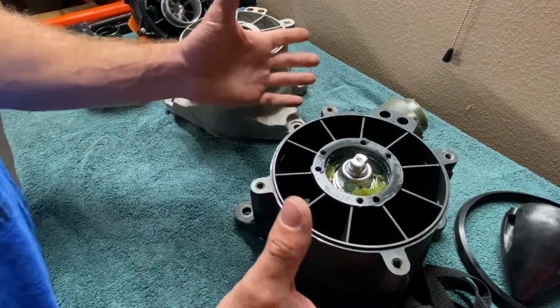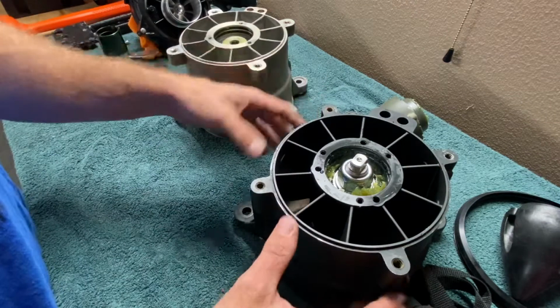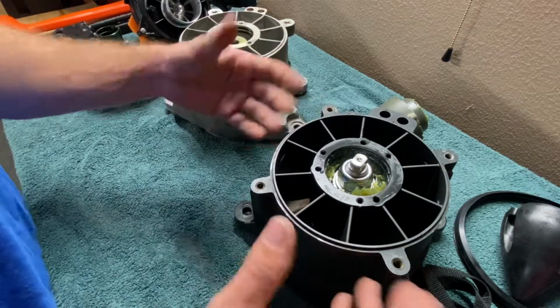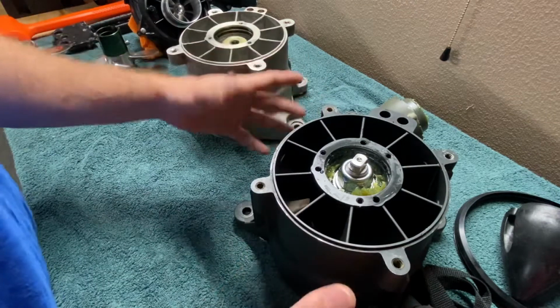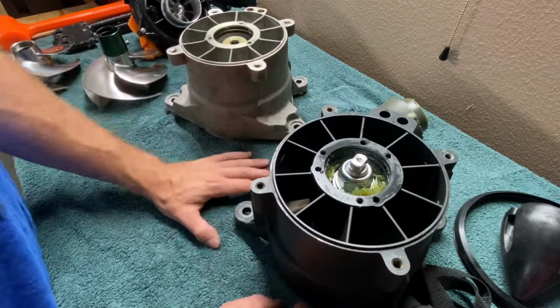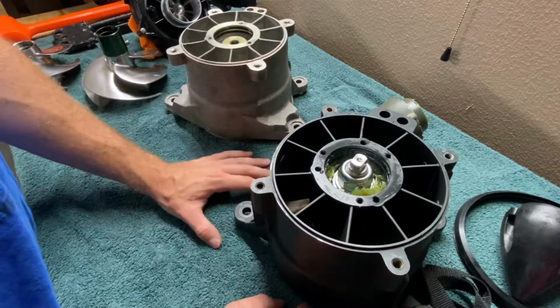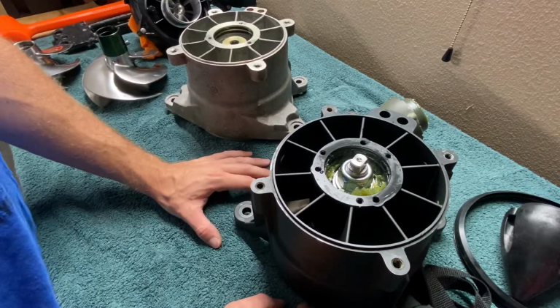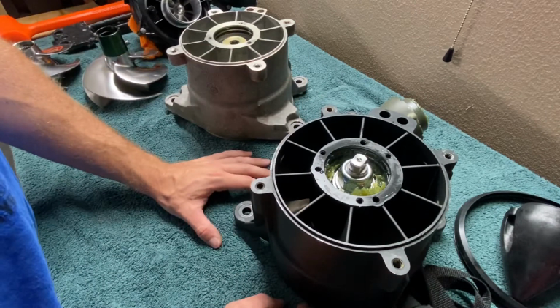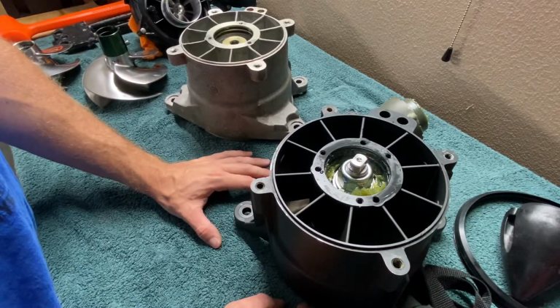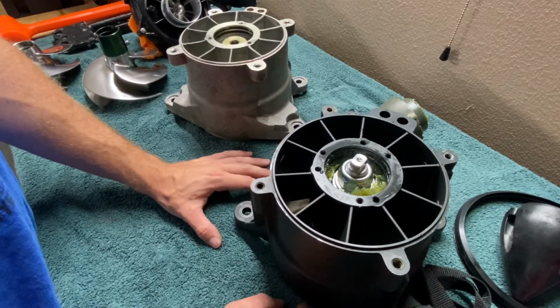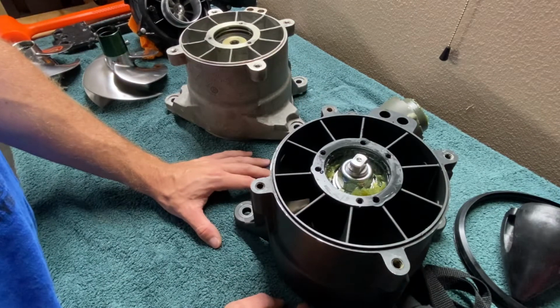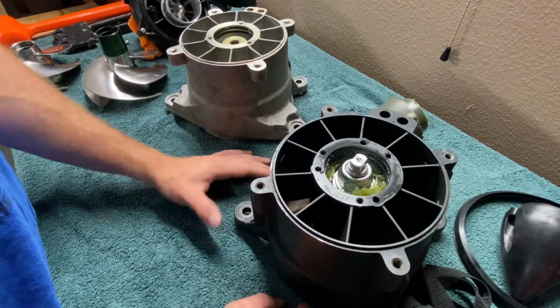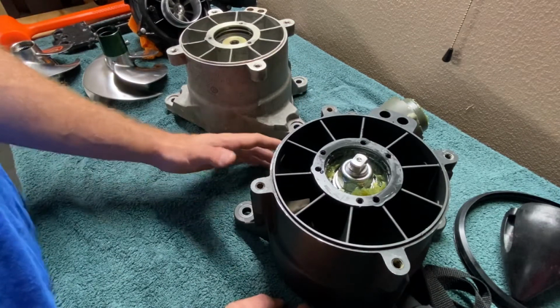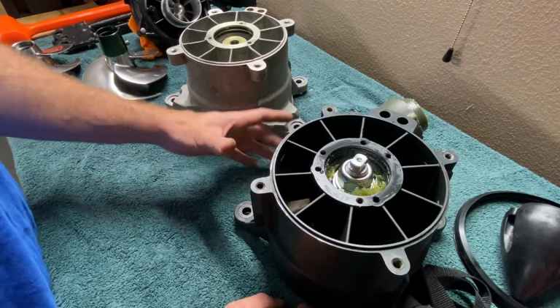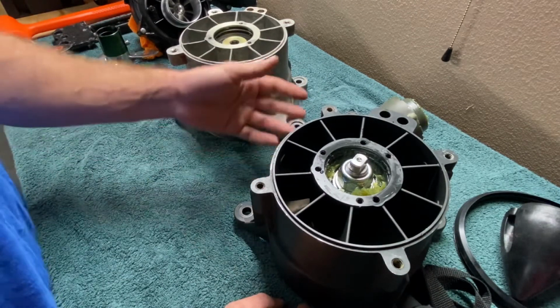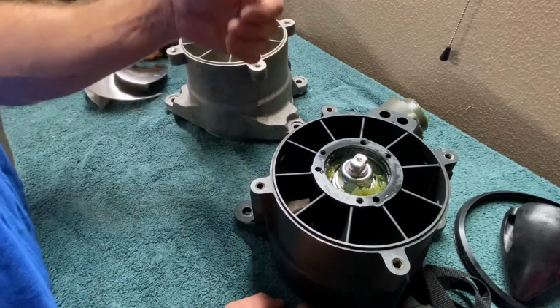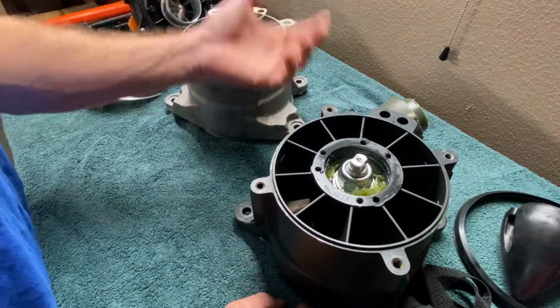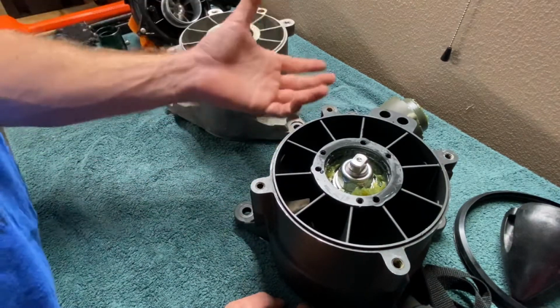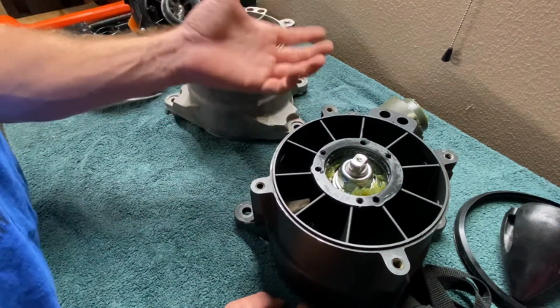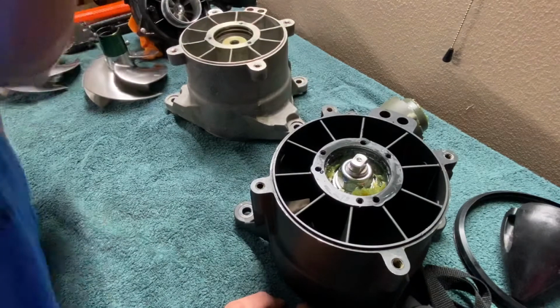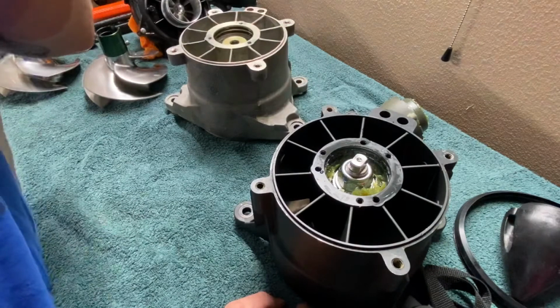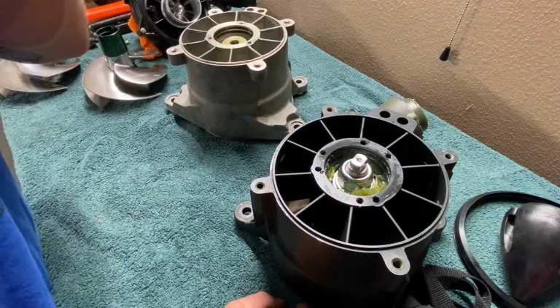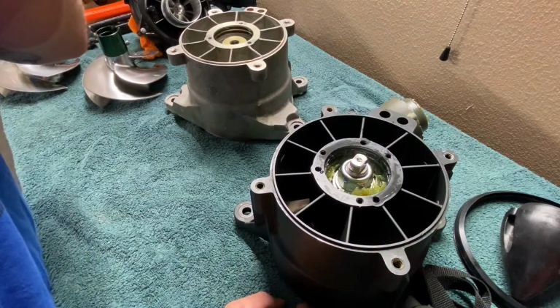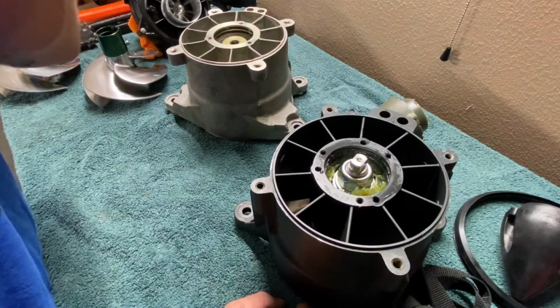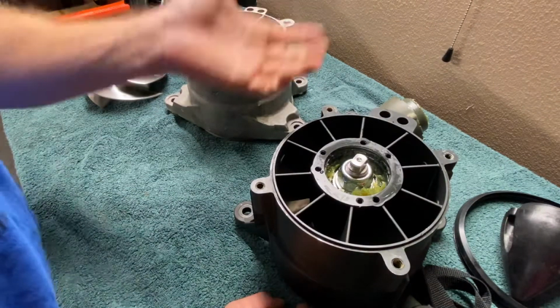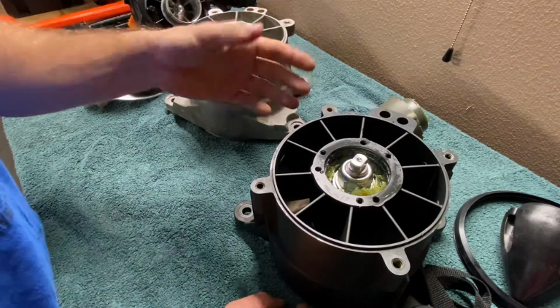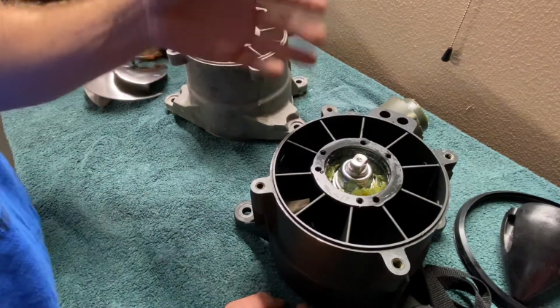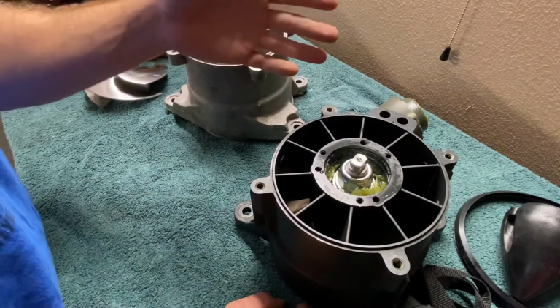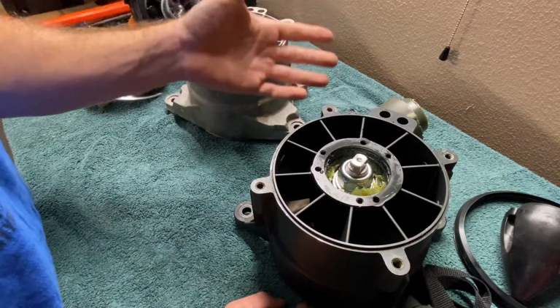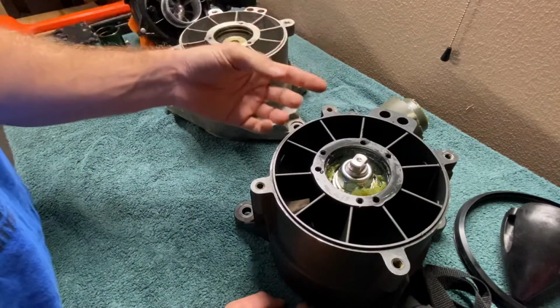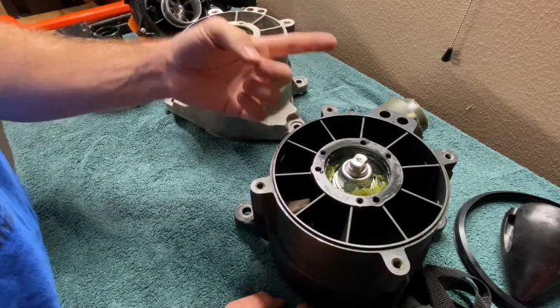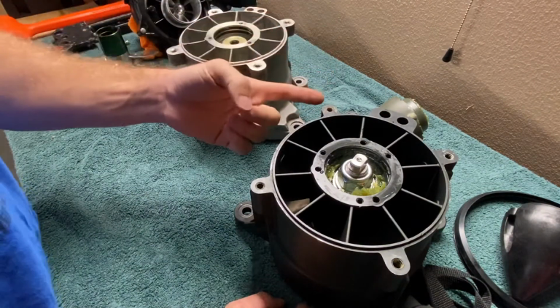I went ahead and got those and put them on — everything's fine, works great. And if you need to replace those bolts, they're actually cheaper than the factory ones anyway. The factory ones are like $8 or $9 for just one of them.